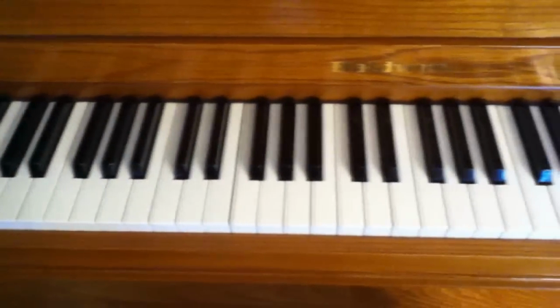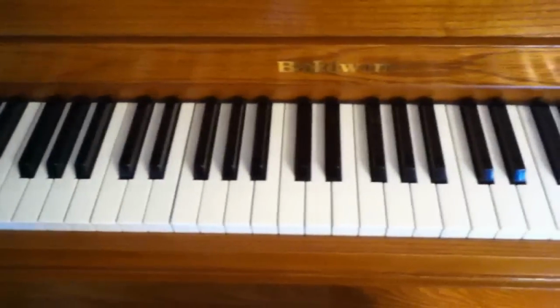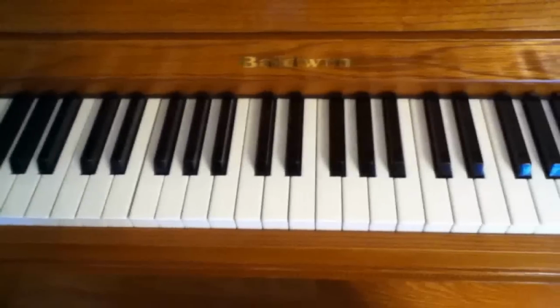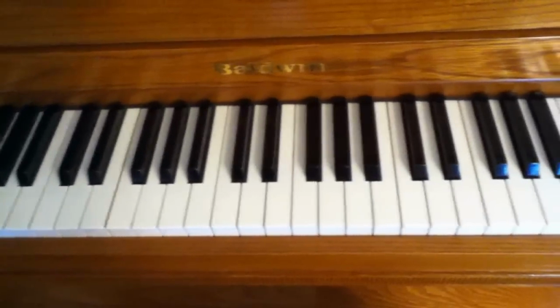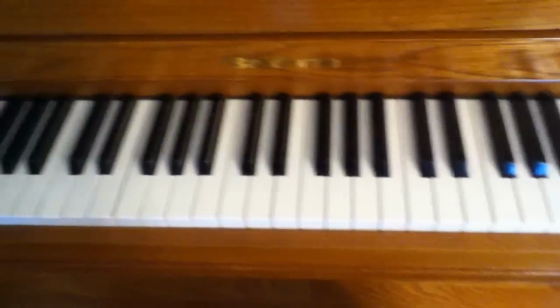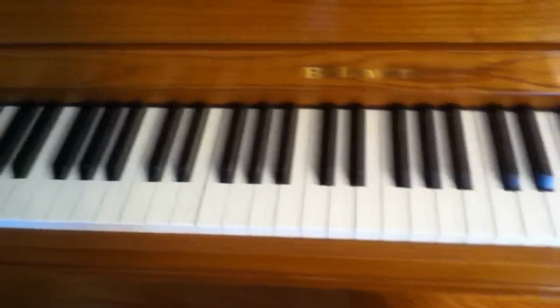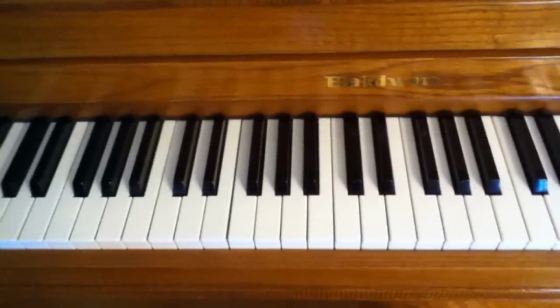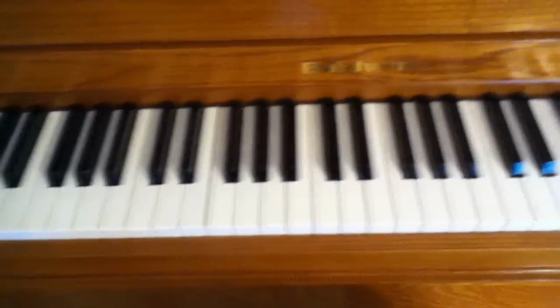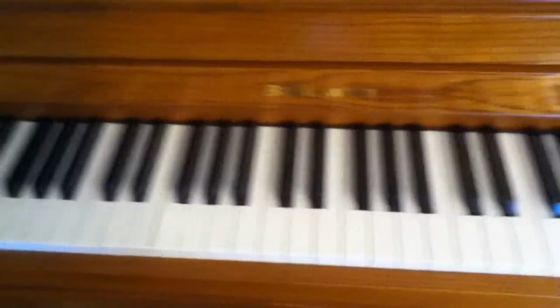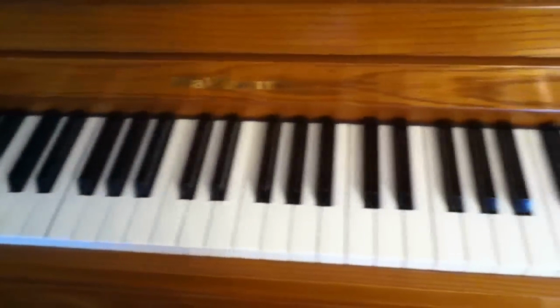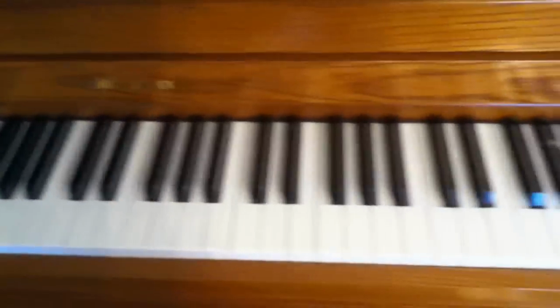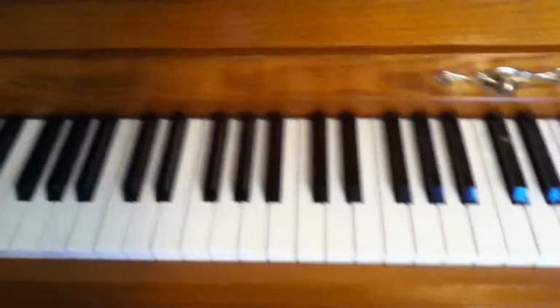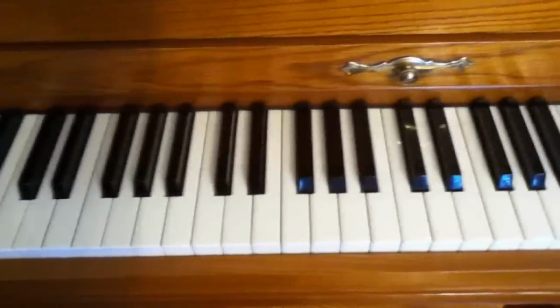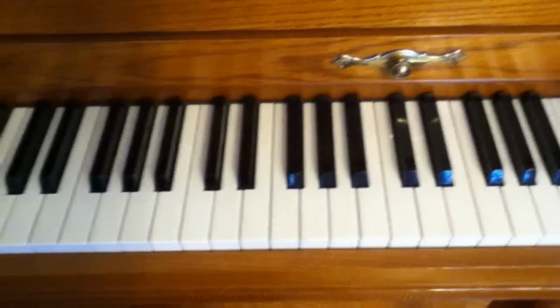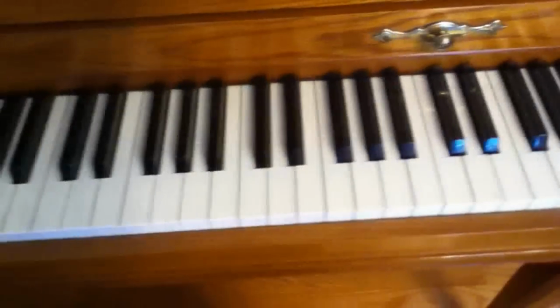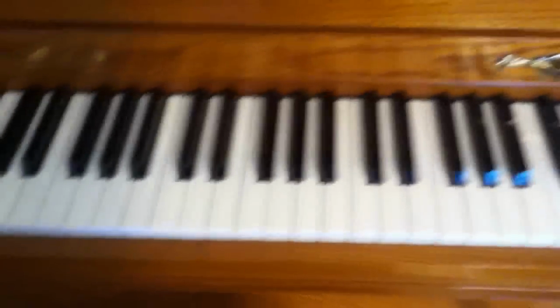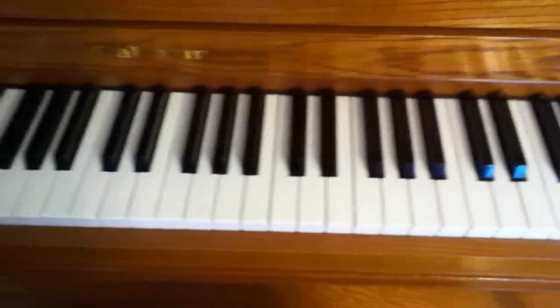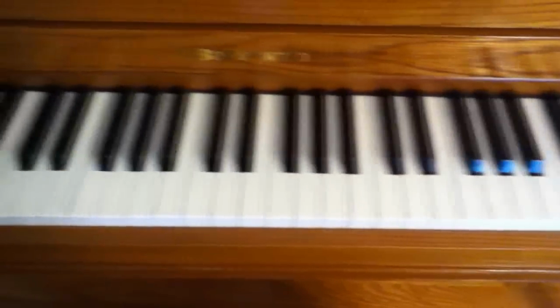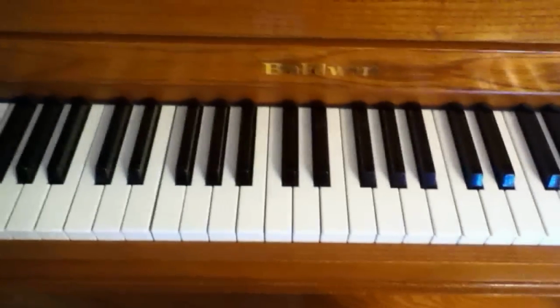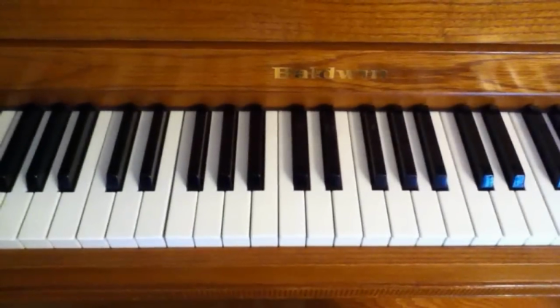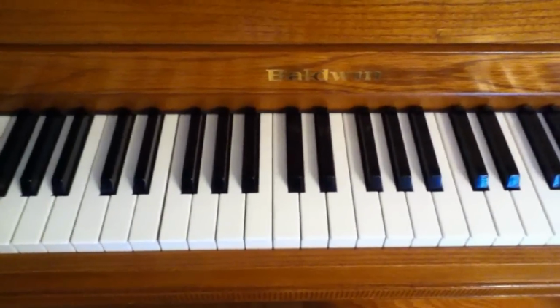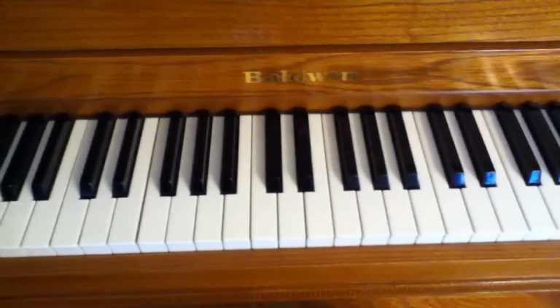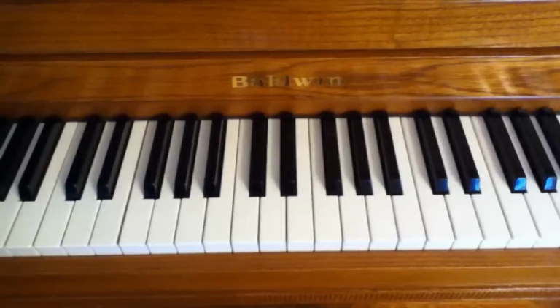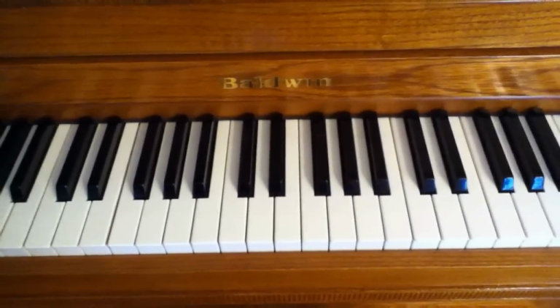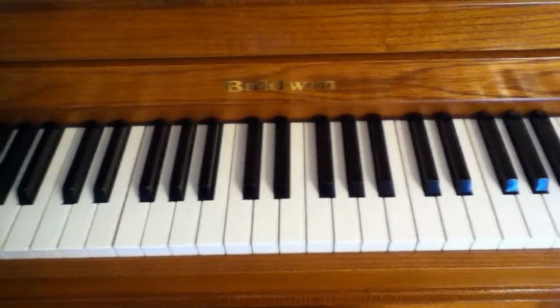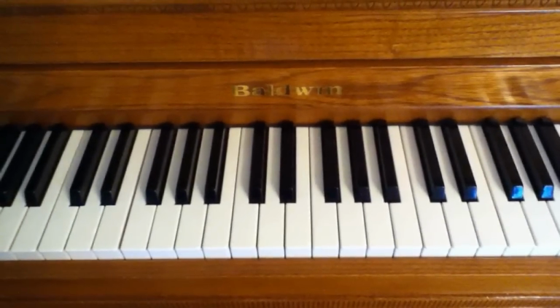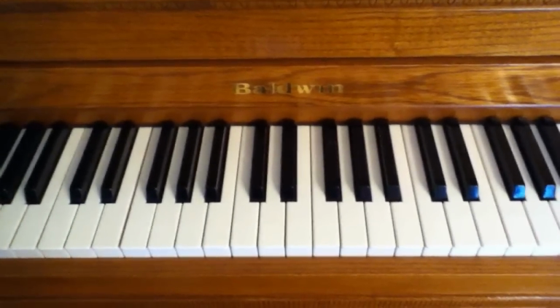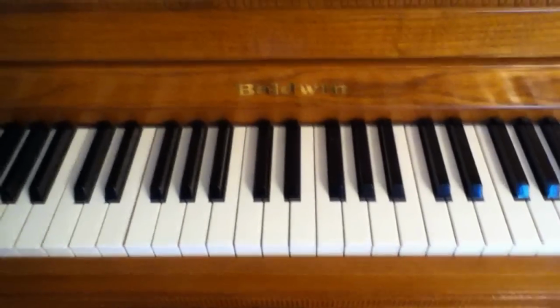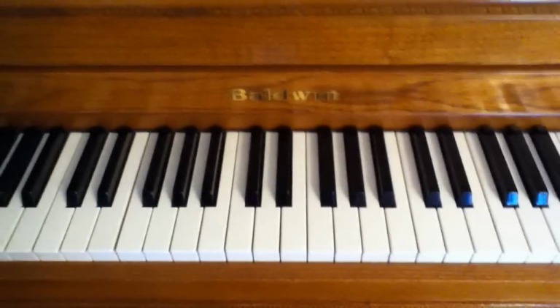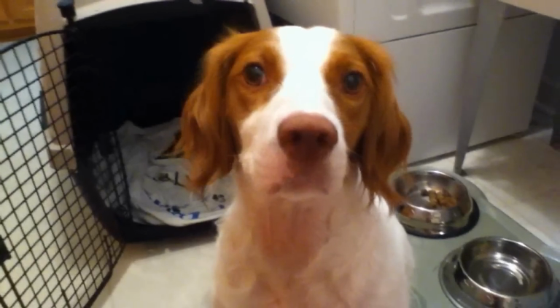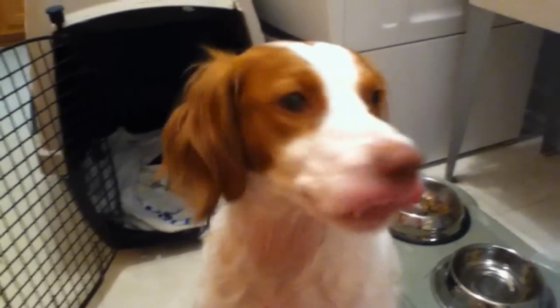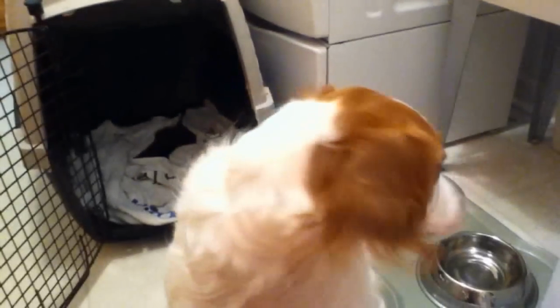Just showing you a view of my piano. I've got one light on in the room, so it's kind of your normal lighting — not too bright, not too dark. Quality looks pretty good. Hello, say hi!